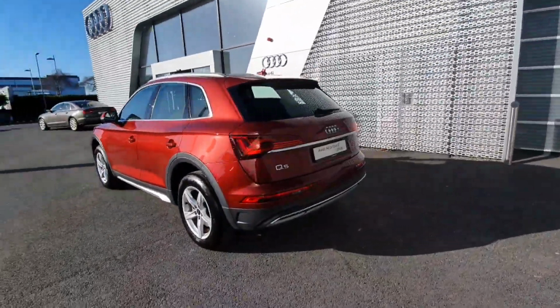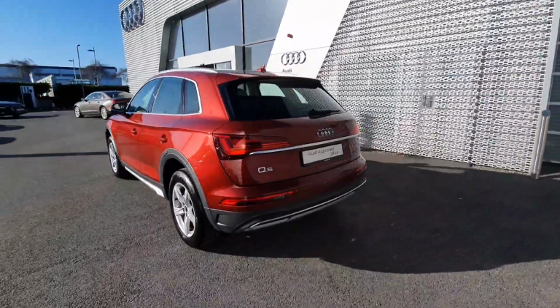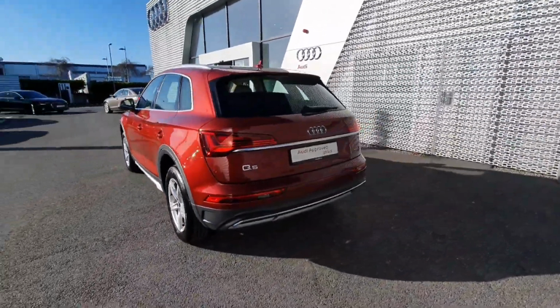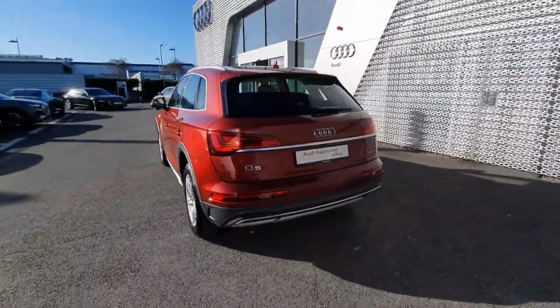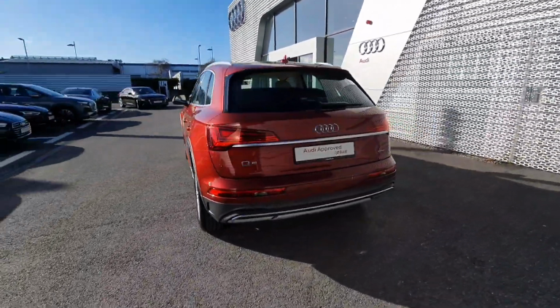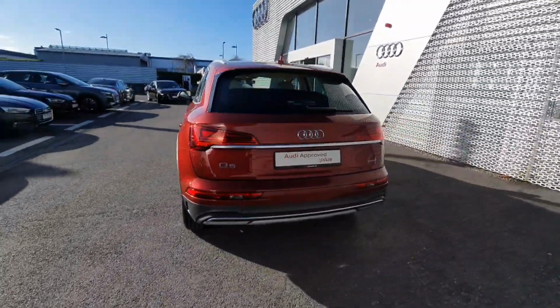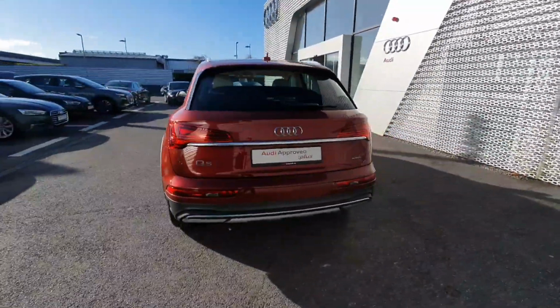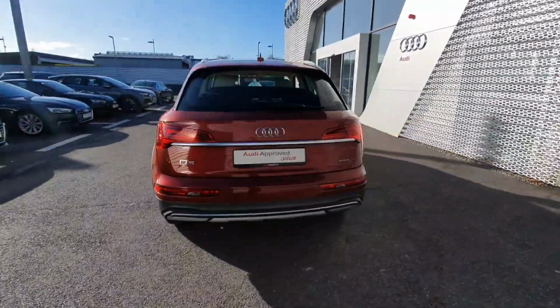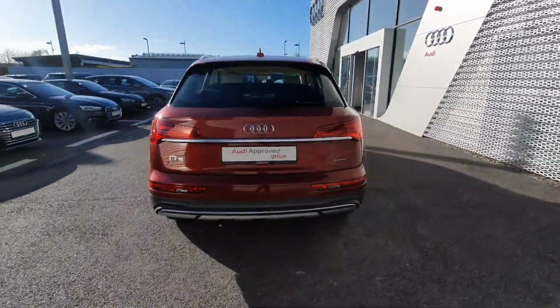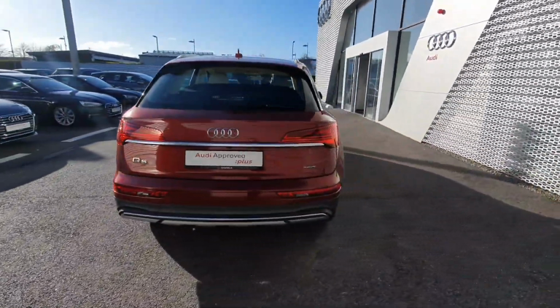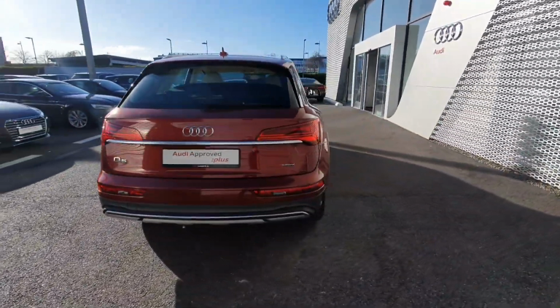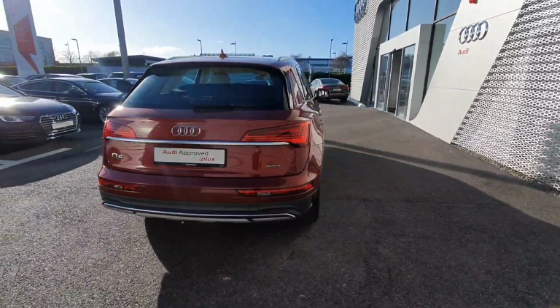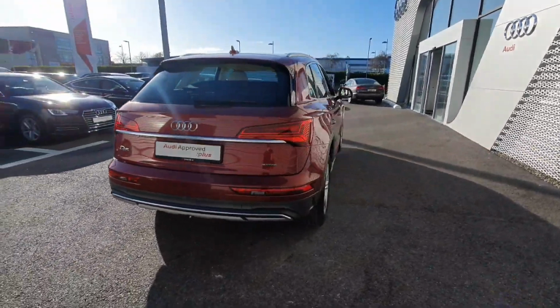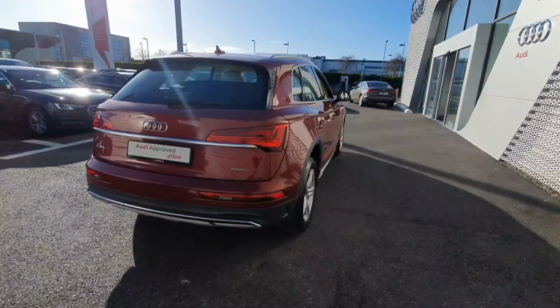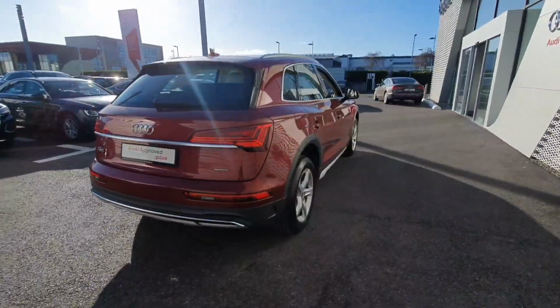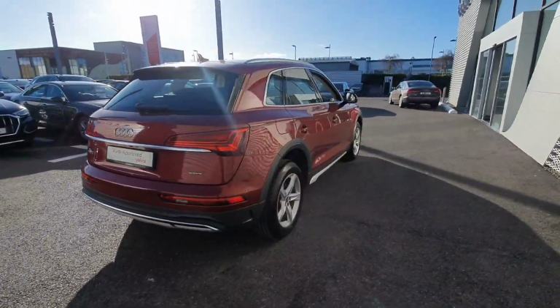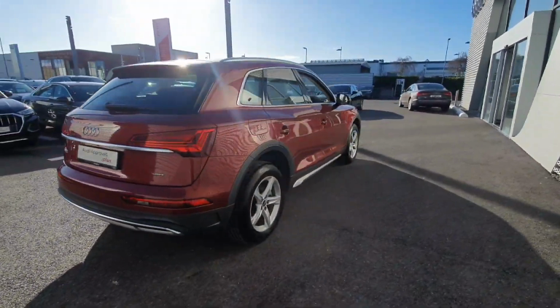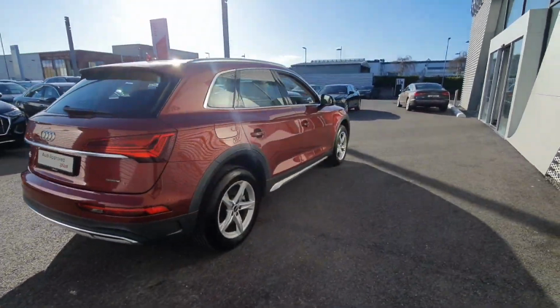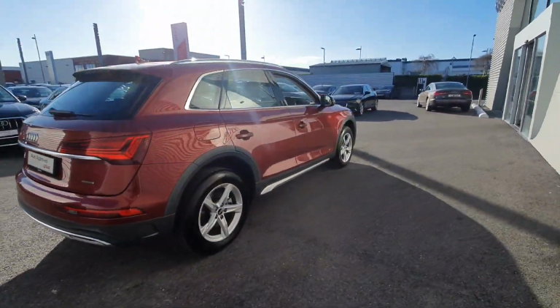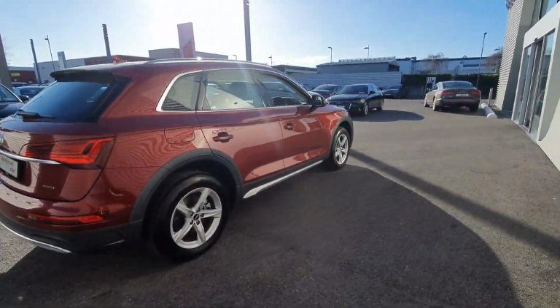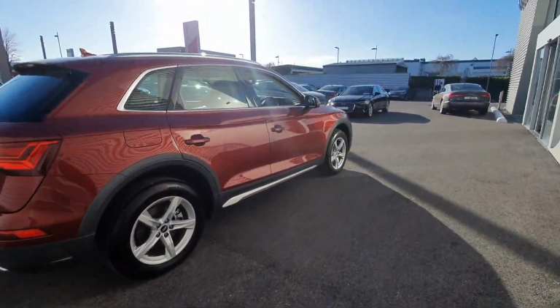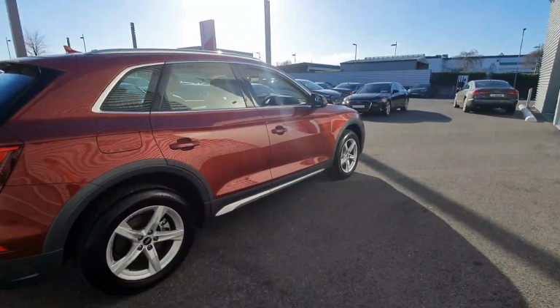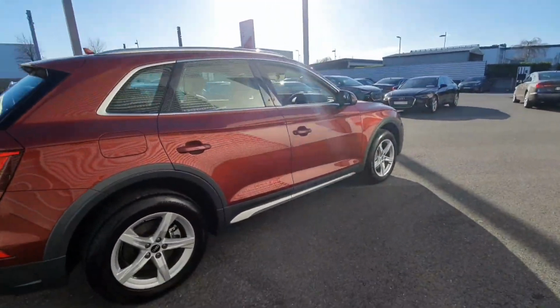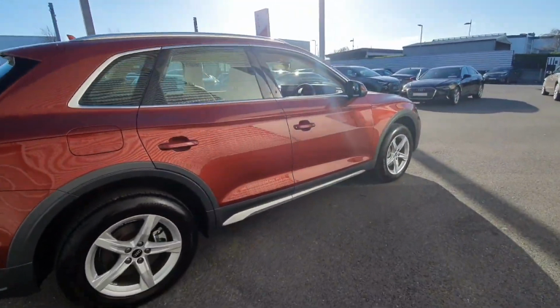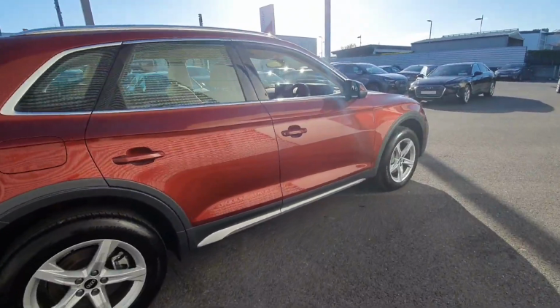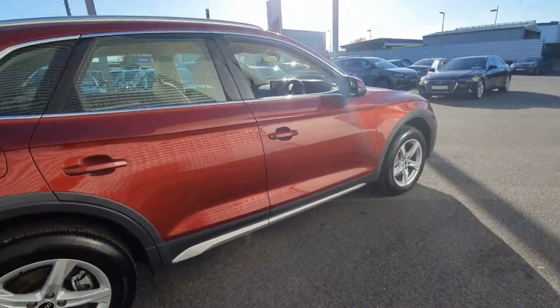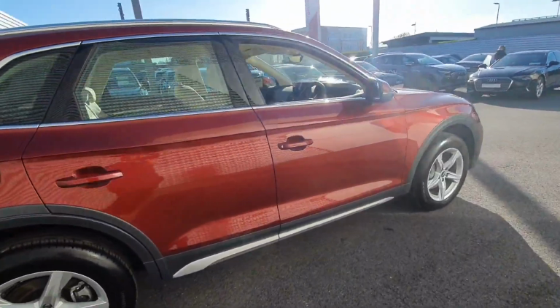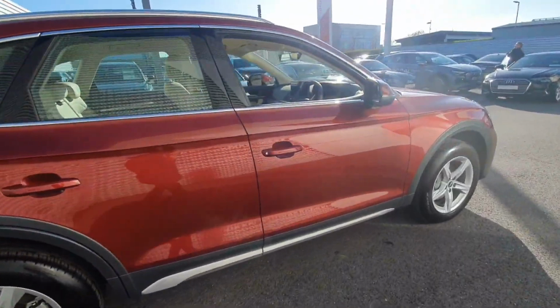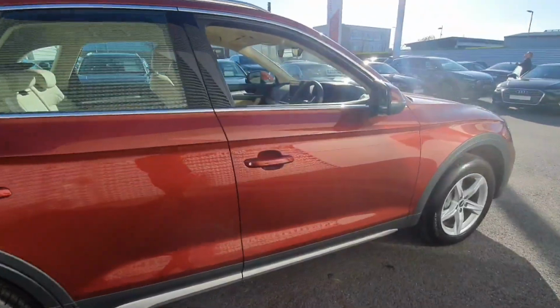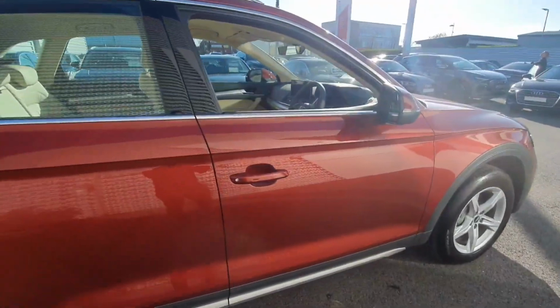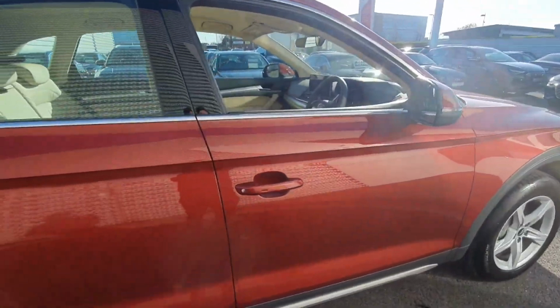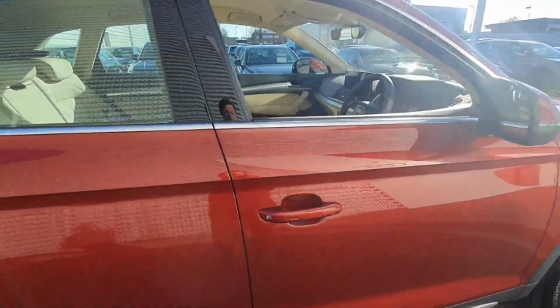Coming around the back you have the reversing sensors, reversing camera, and power tailgate opening and closing. This car comes with Audi Approved Plus 2 year warranty and service intervals of 2 years or 30,000km.